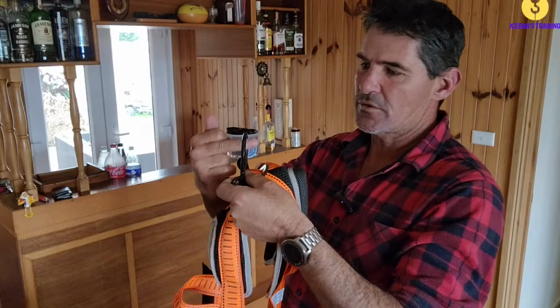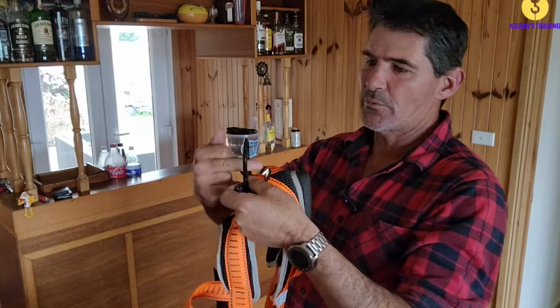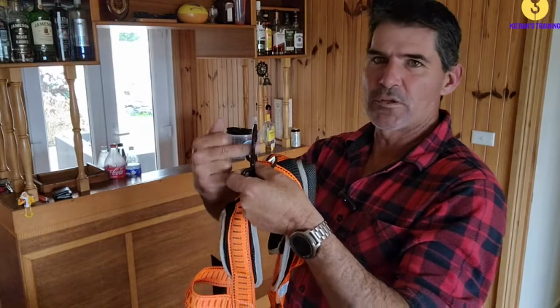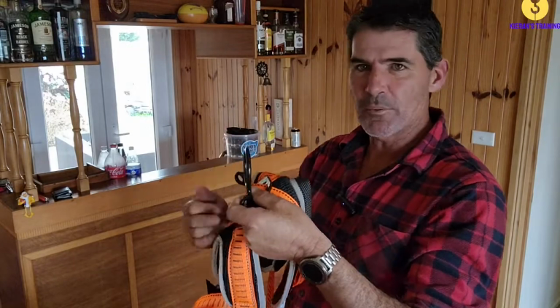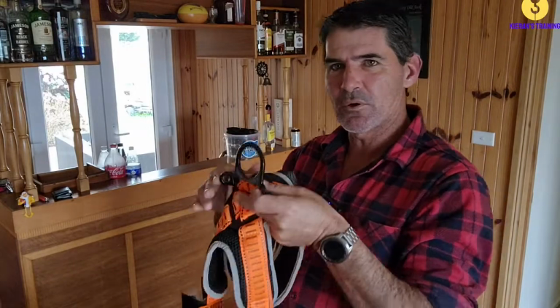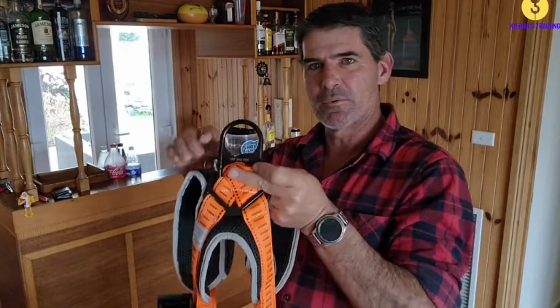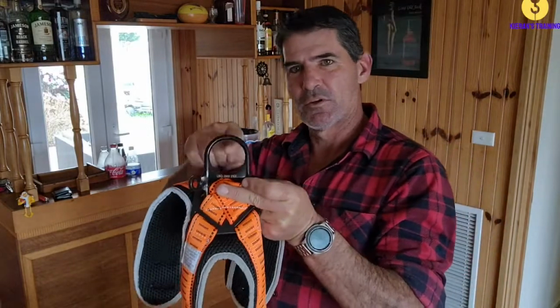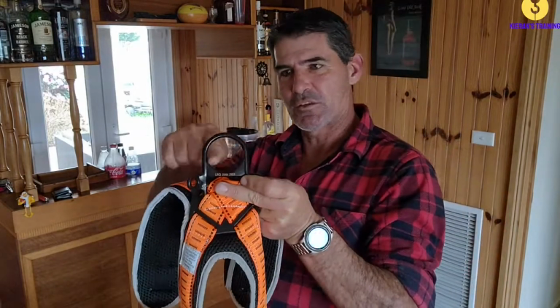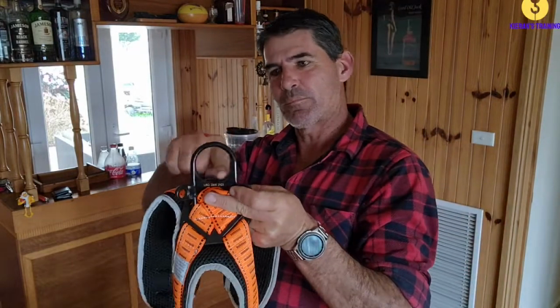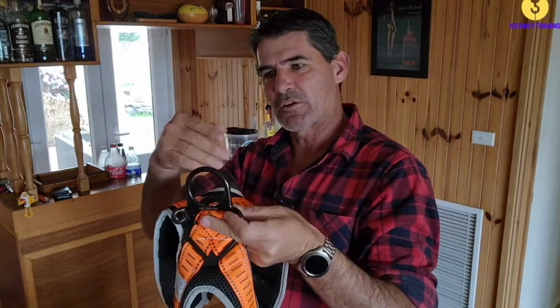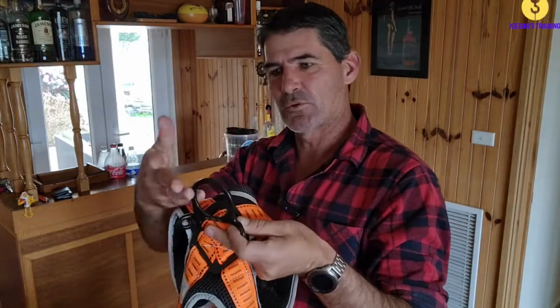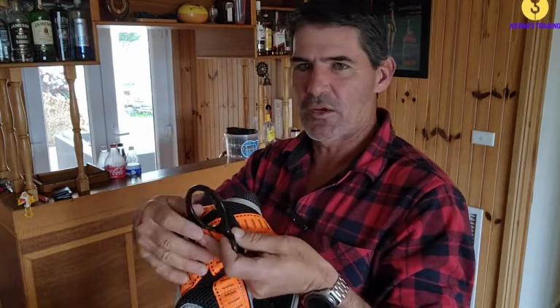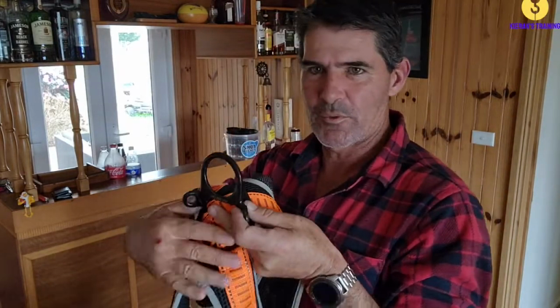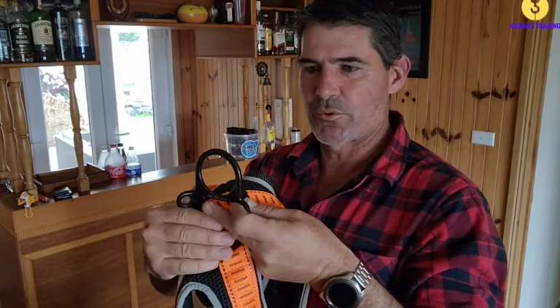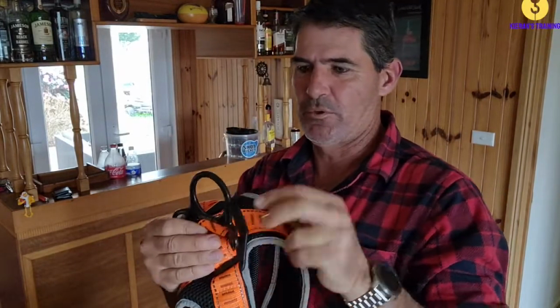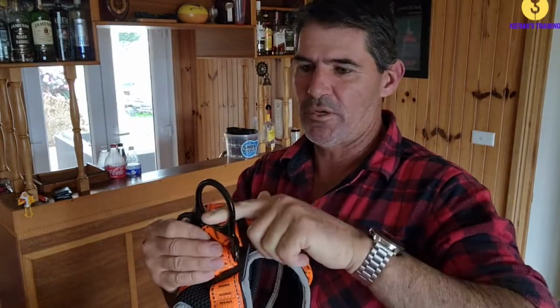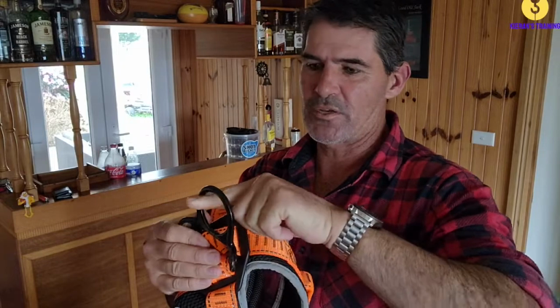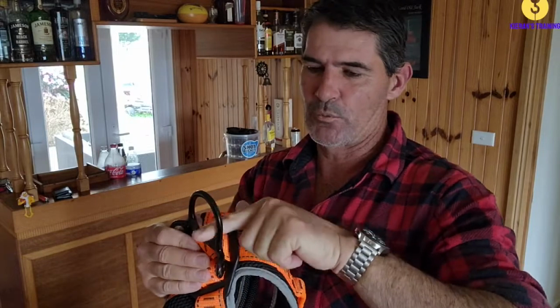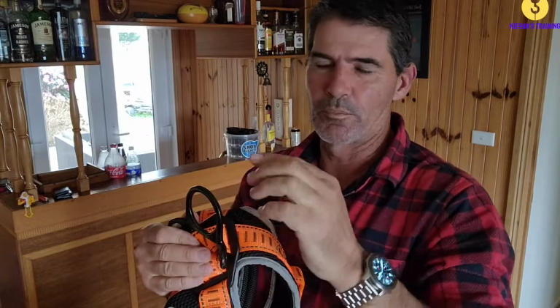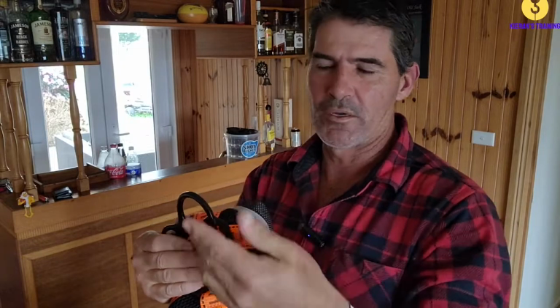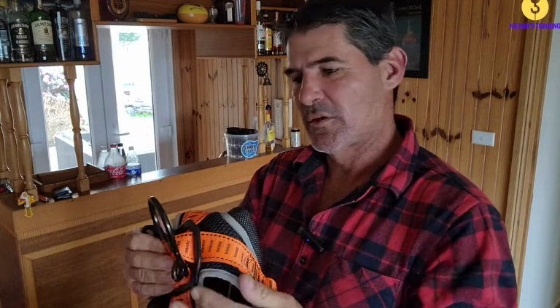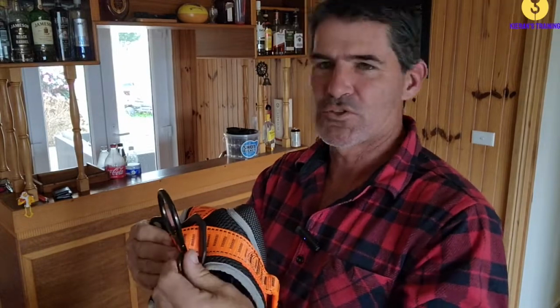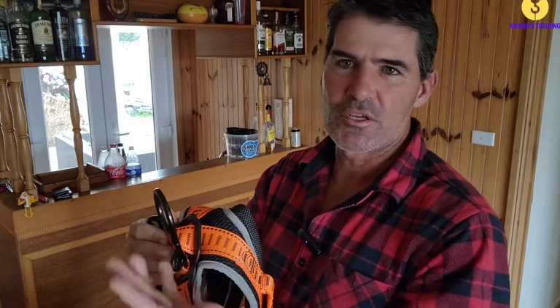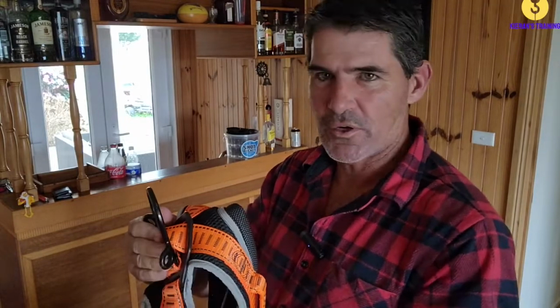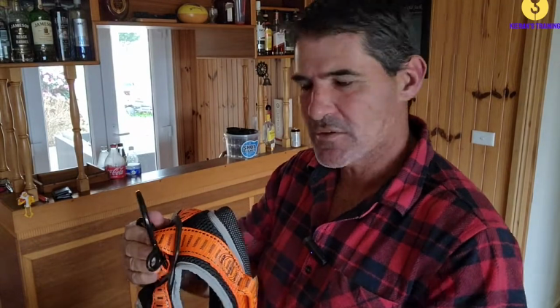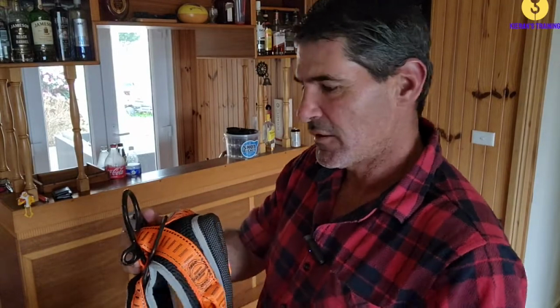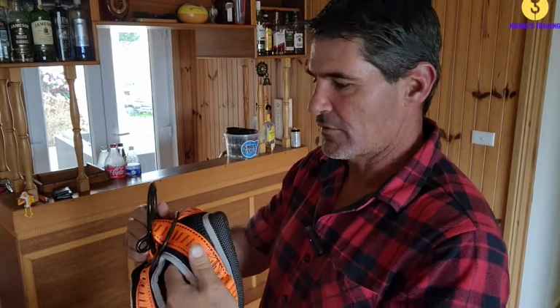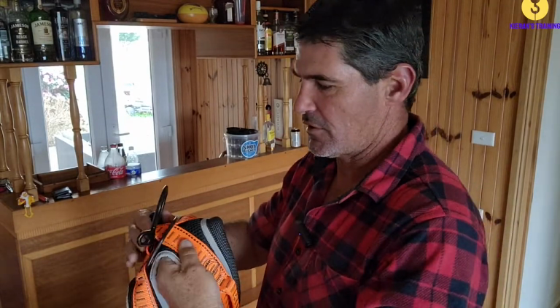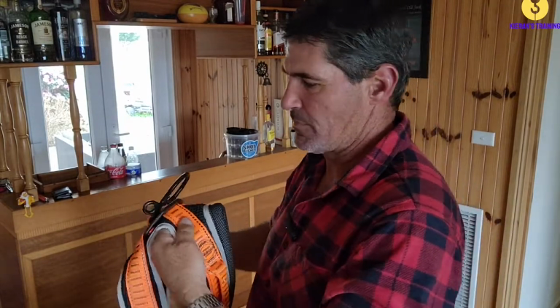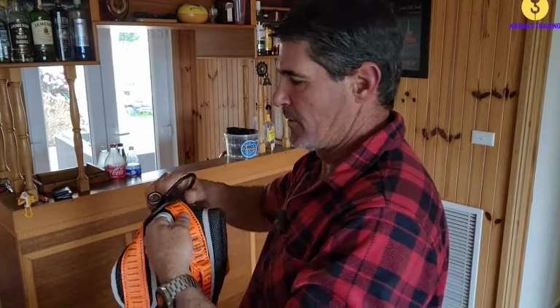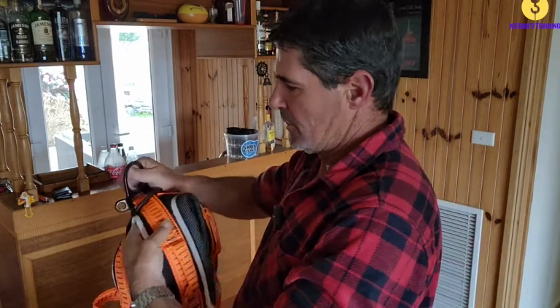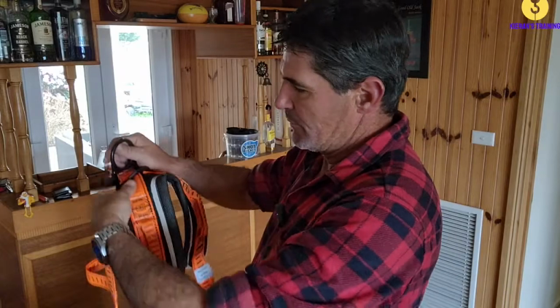You can start with your ring at the top, checking that, making sure there's no damage to it. Make sure it hasn't been worn, bent, stretched, any cracks - anything along those lines.